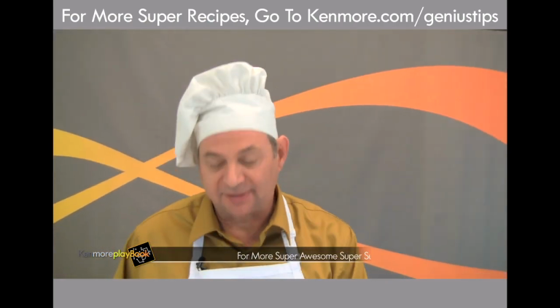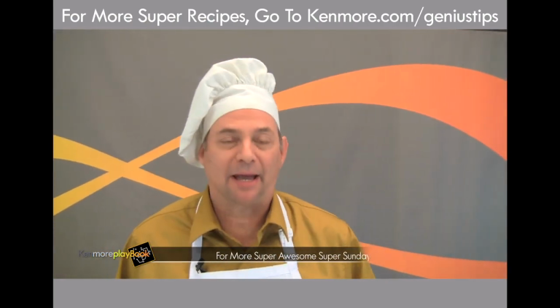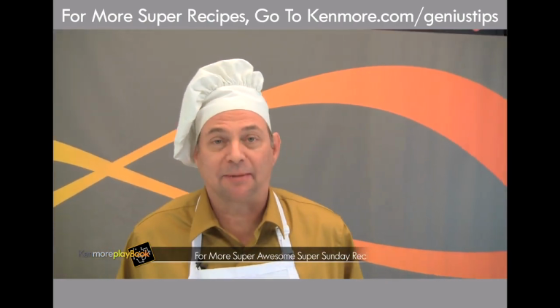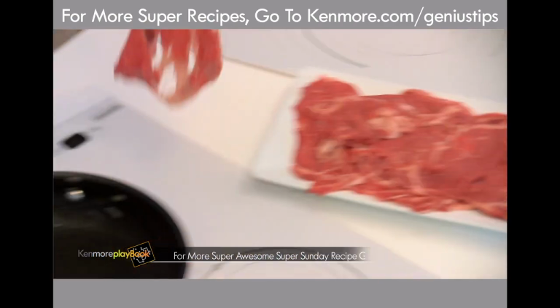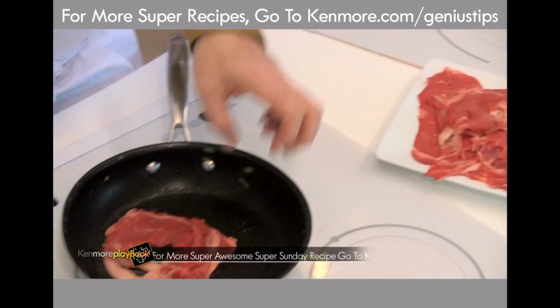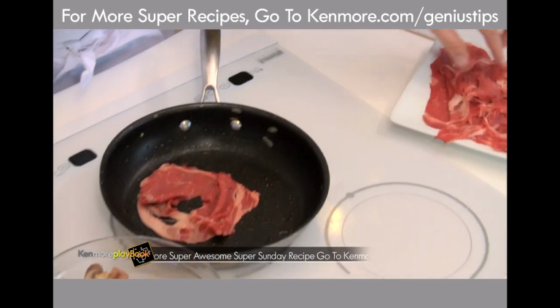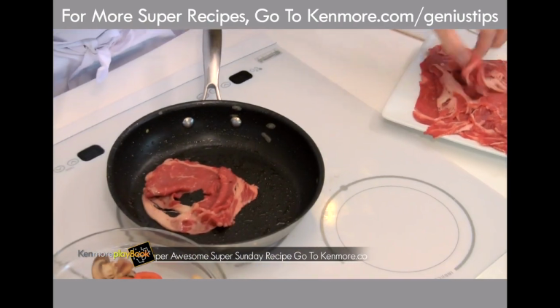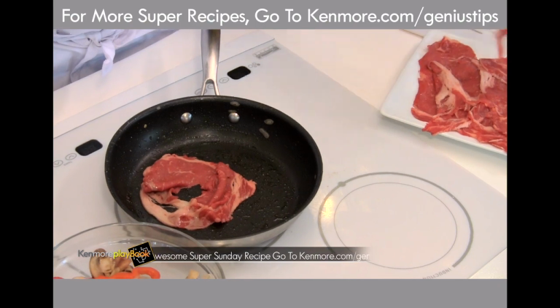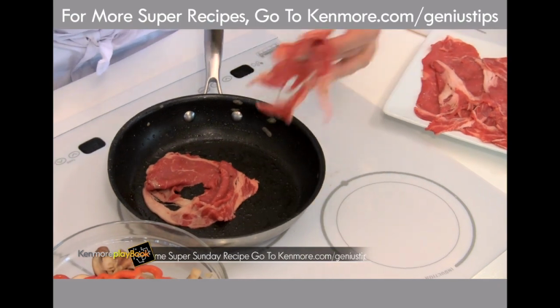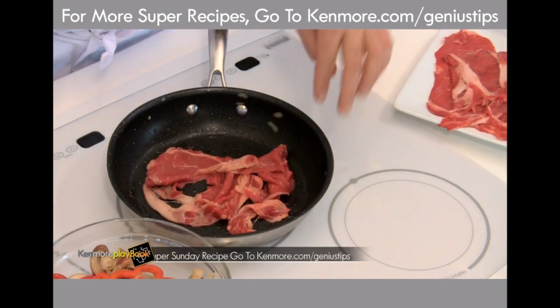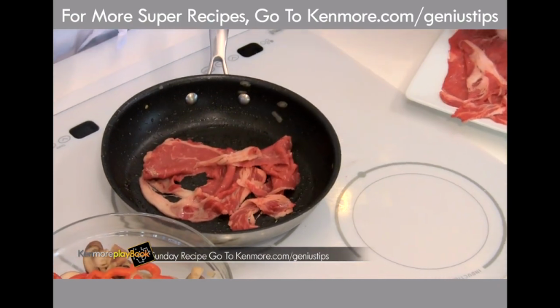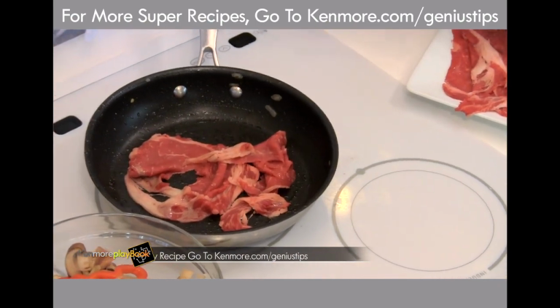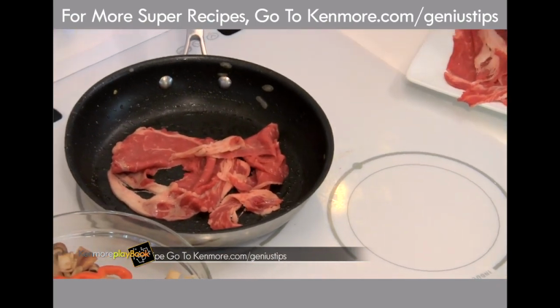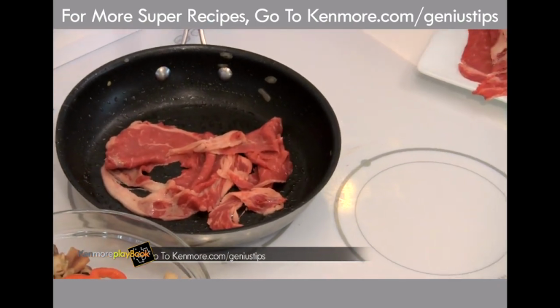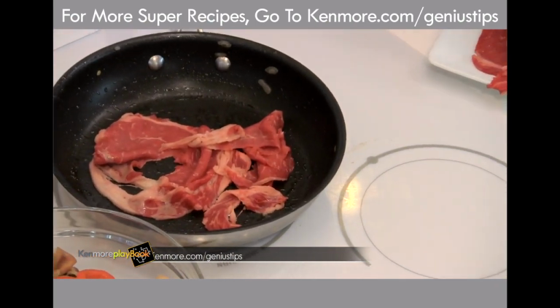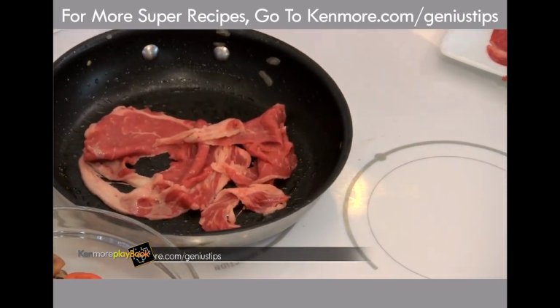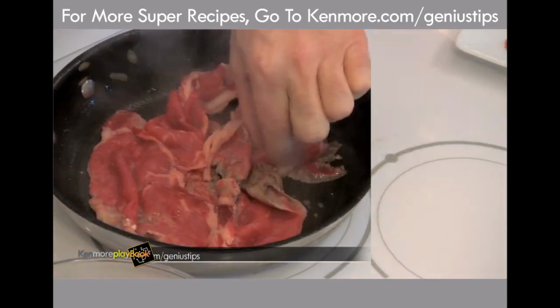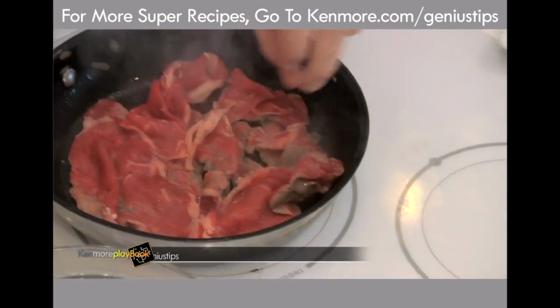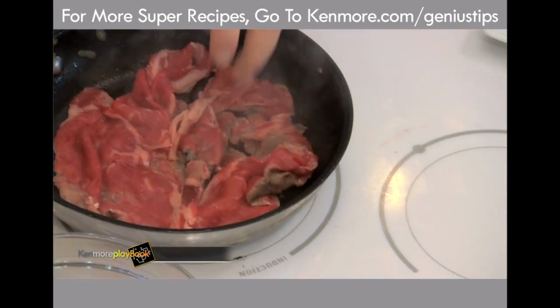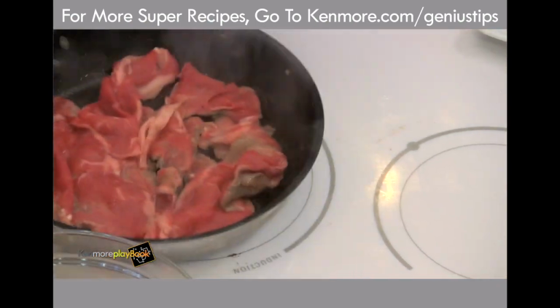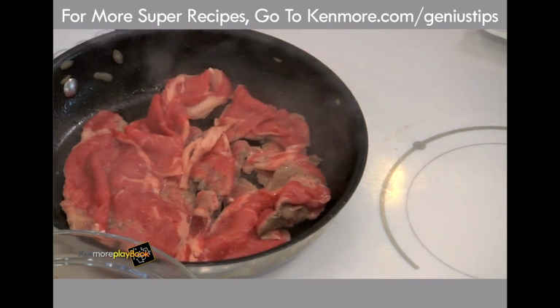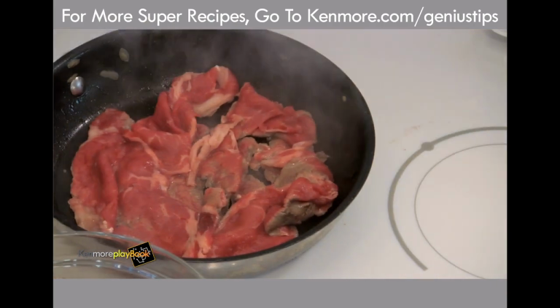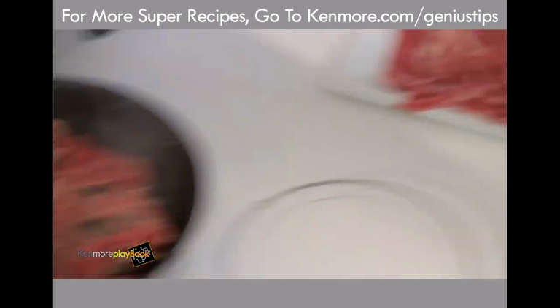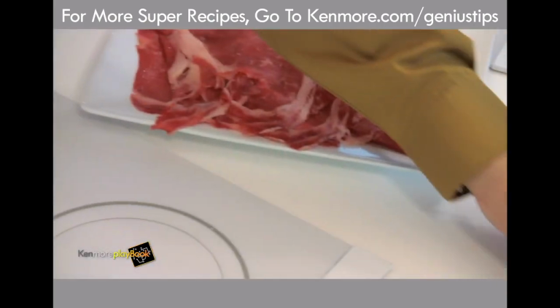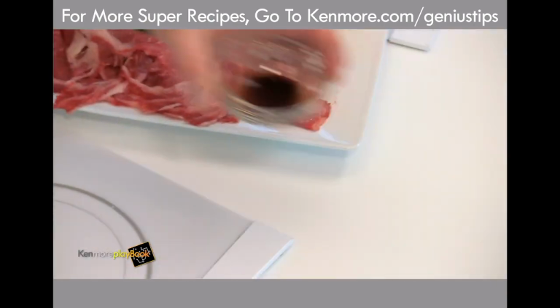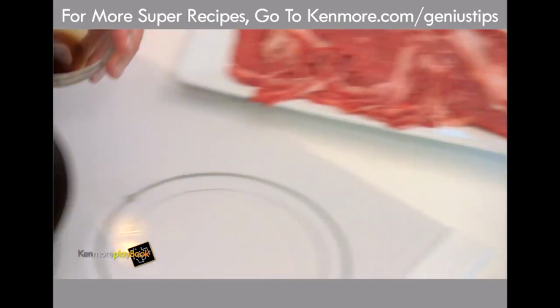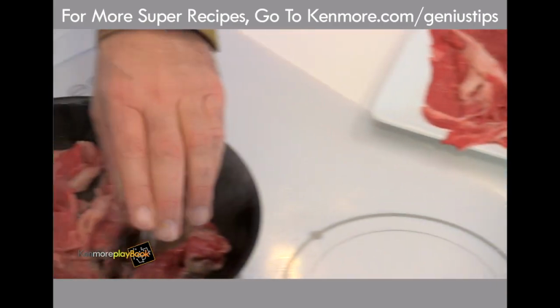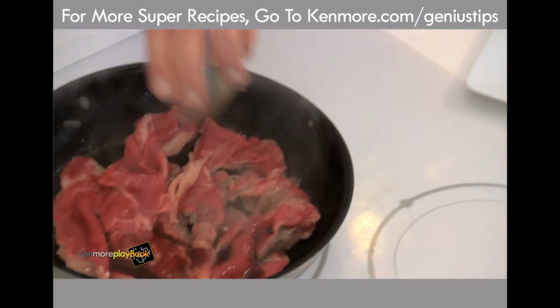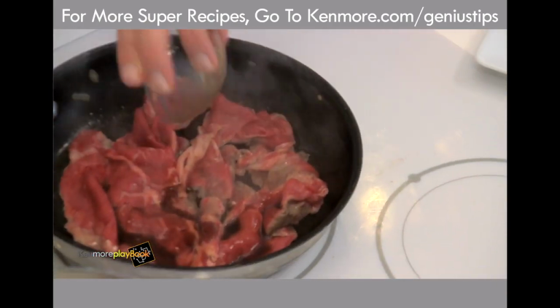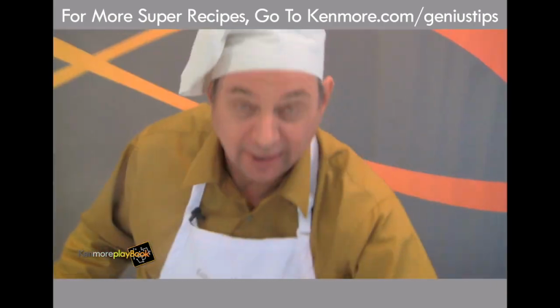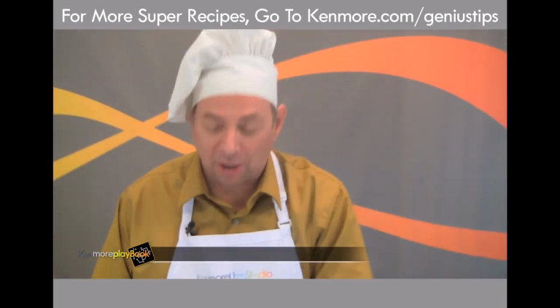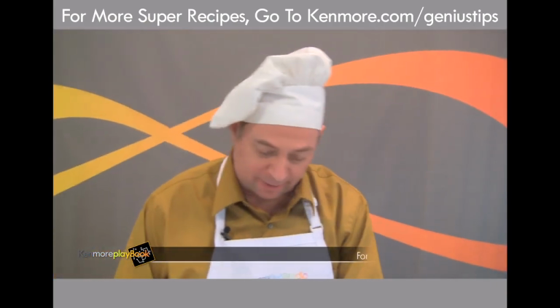Same pan, same temp, cooking the beef. Listen to that sizzle. While this is cooking, we're going to add our other ingredients — the Worcestershire and the garlic powder.